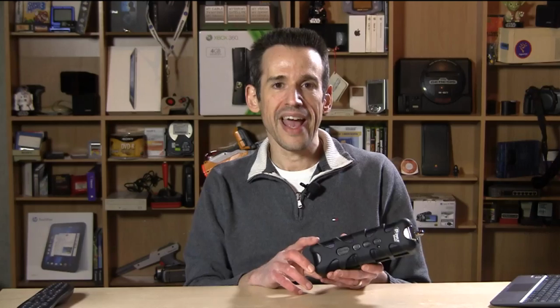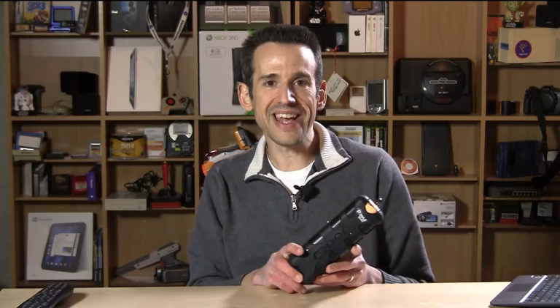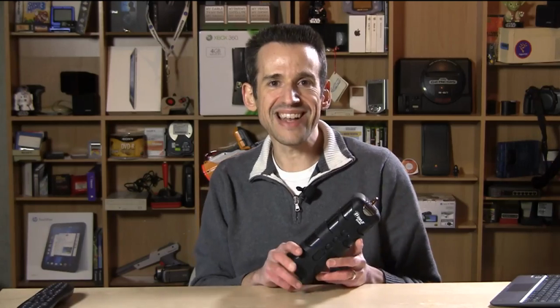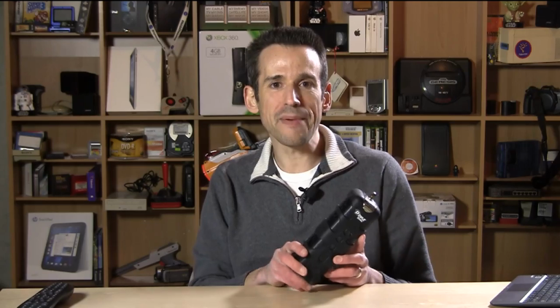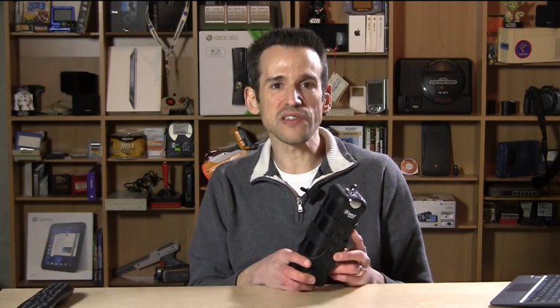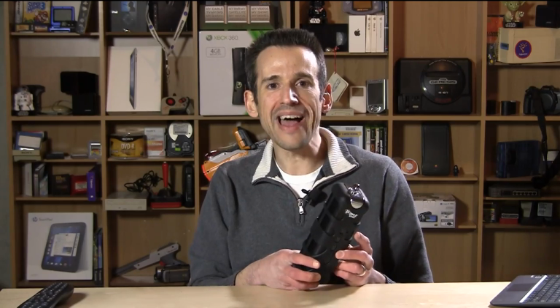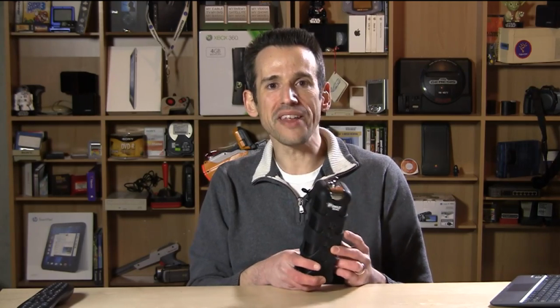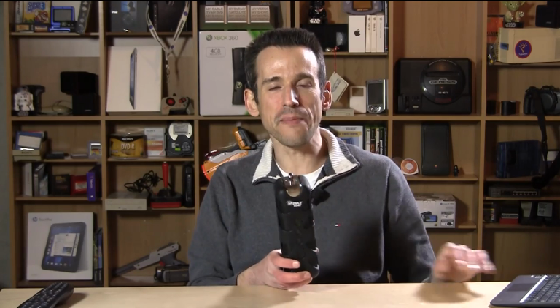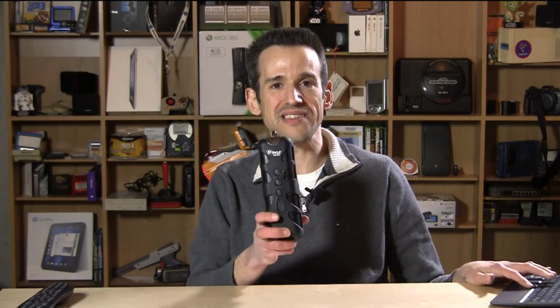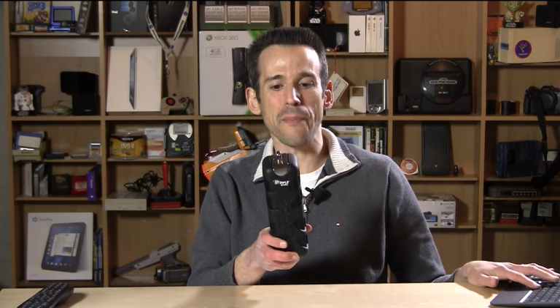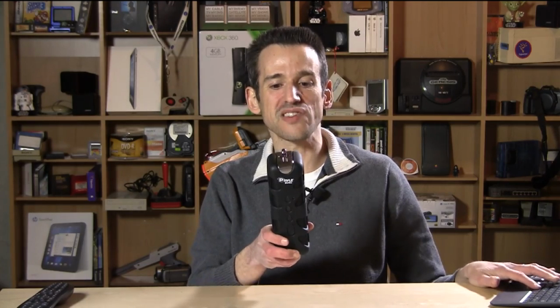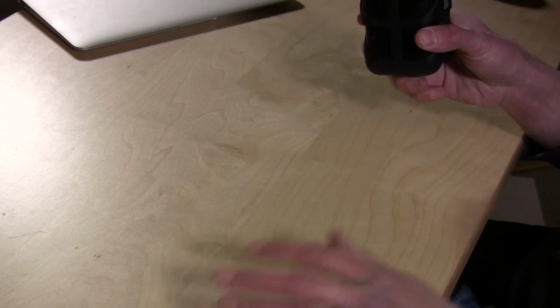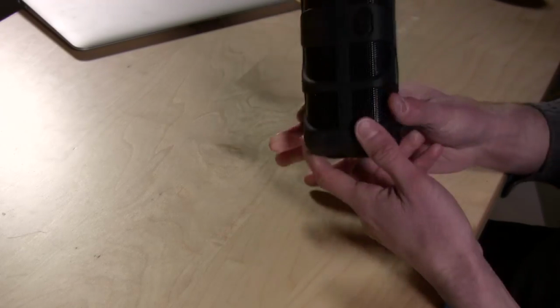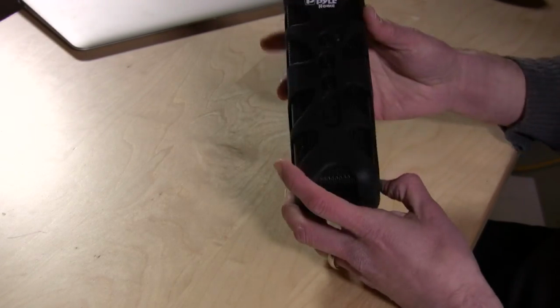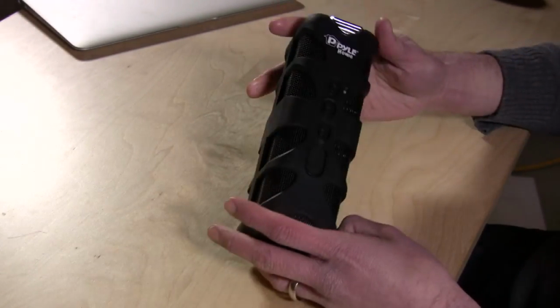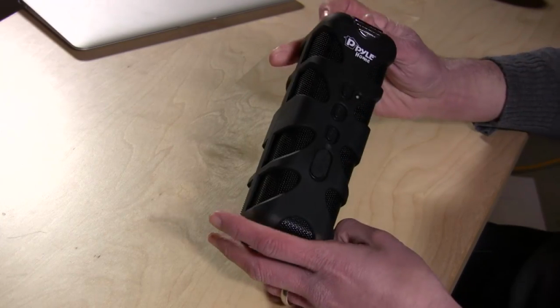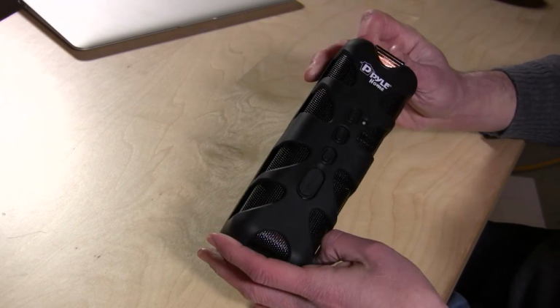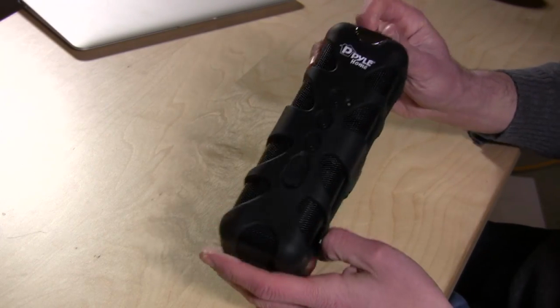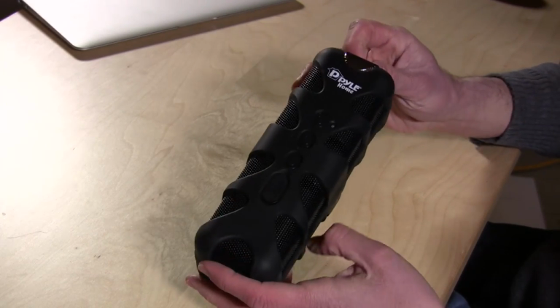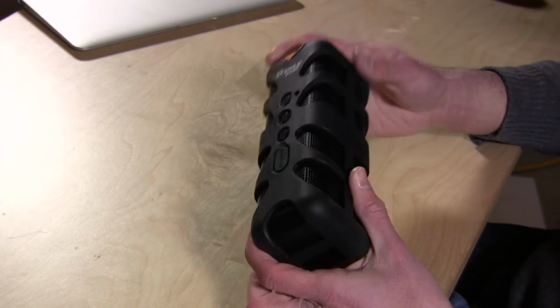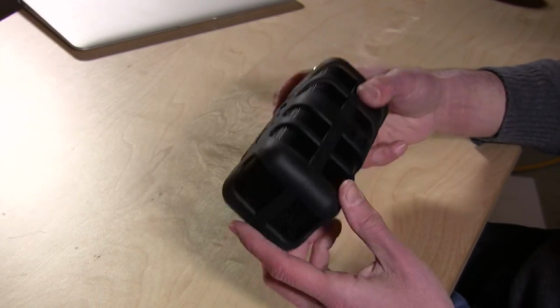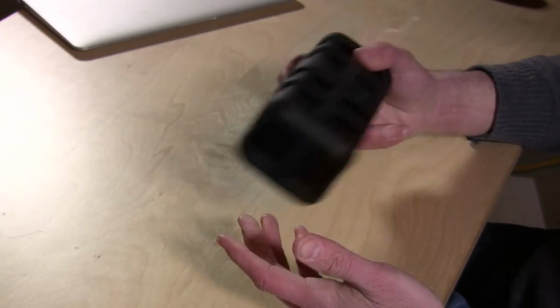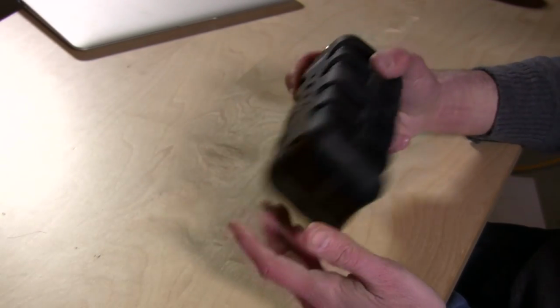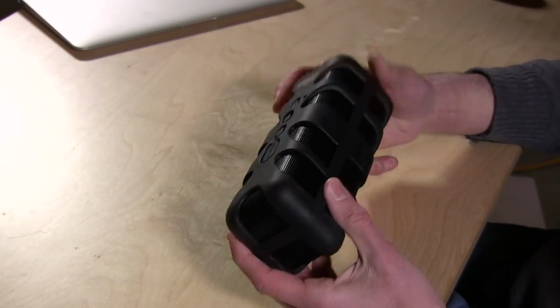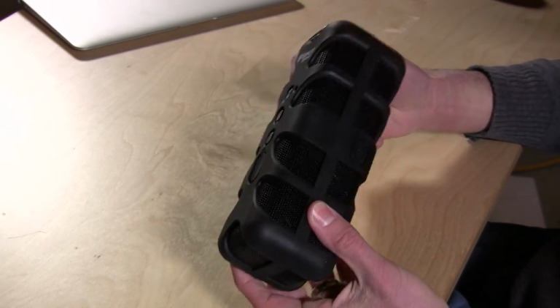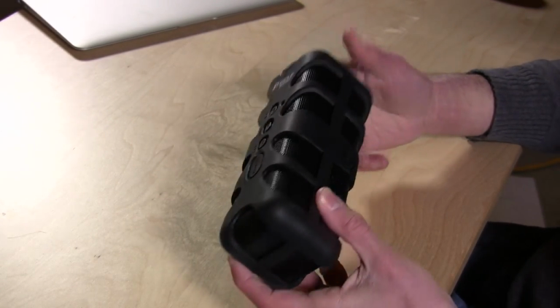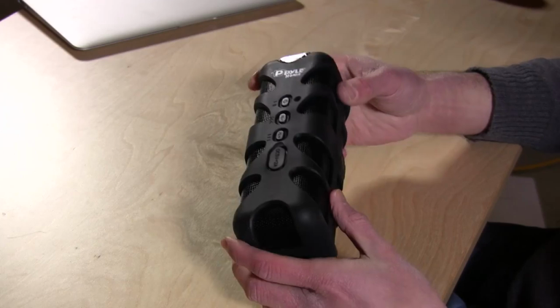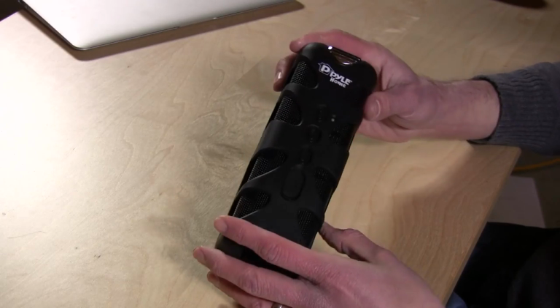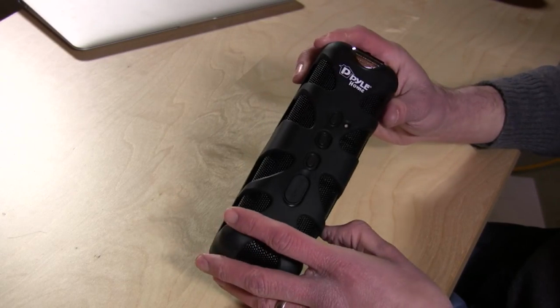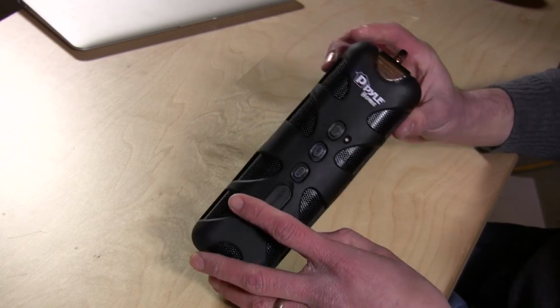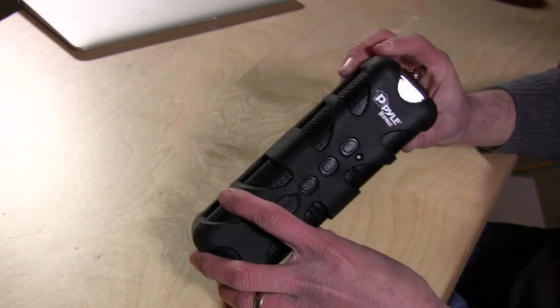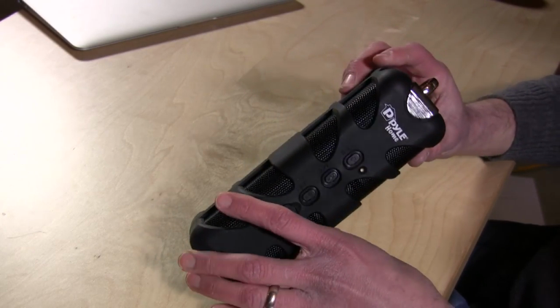Hey everybody, it's Lon Seidman, and the folks from Pyle Audio sent me this Soundbox Splash to review. This is a very, very rugged Bluetooth speaker — I say rugged because this thing weighs a couple pounds. It's really well built.